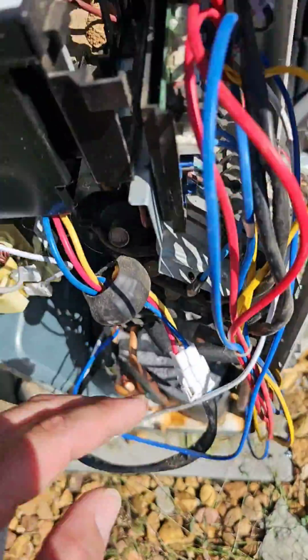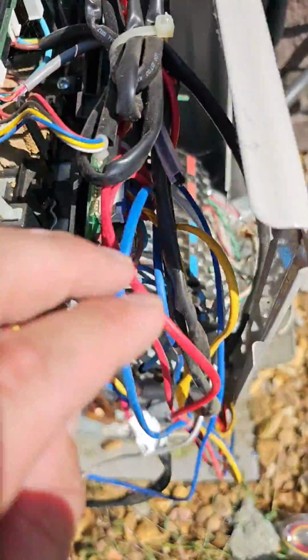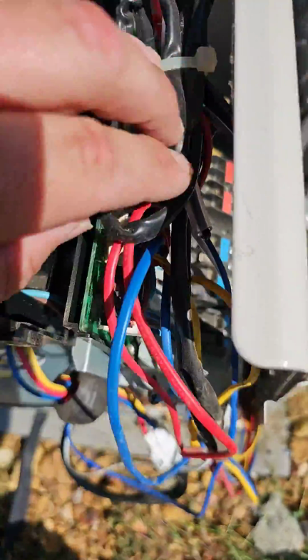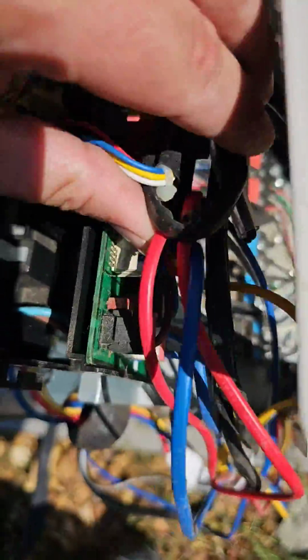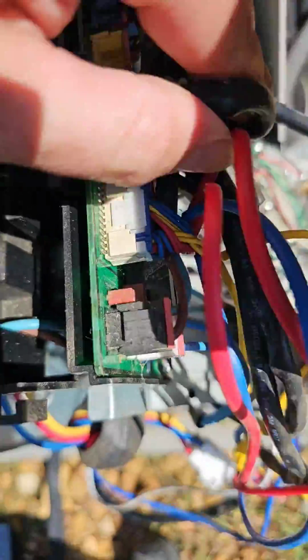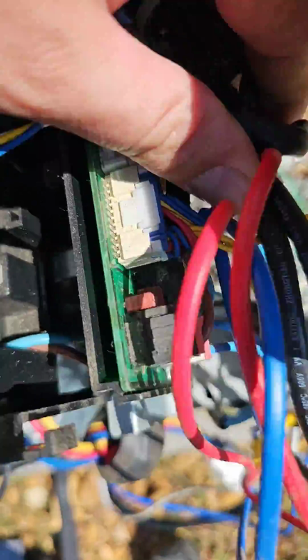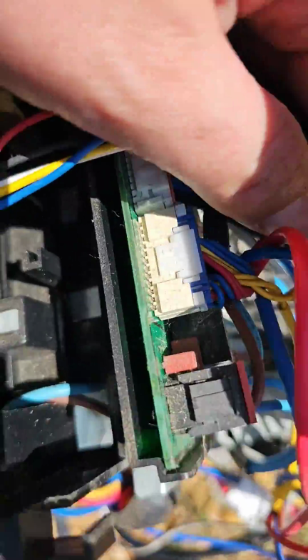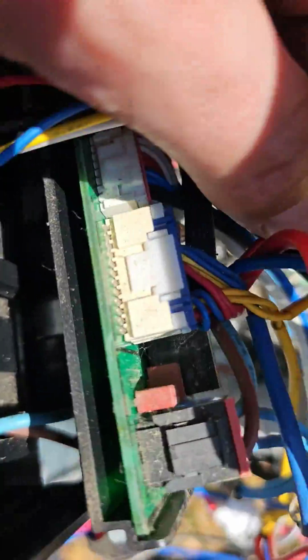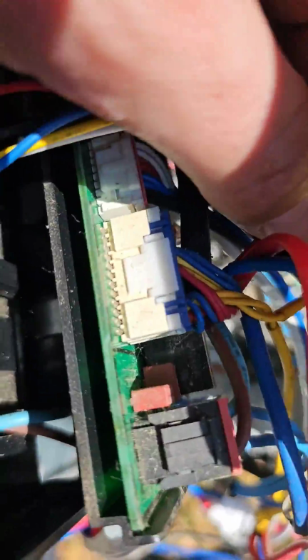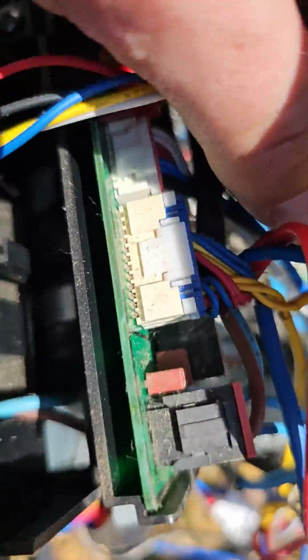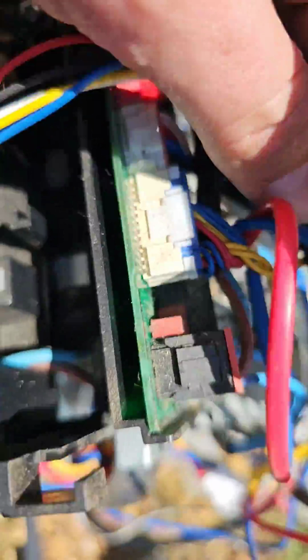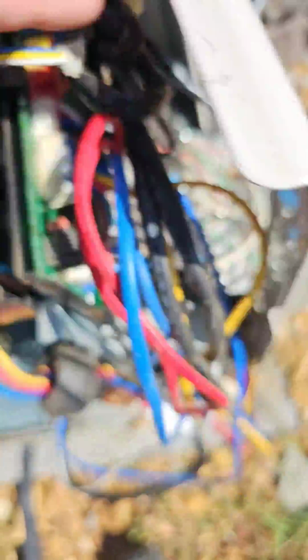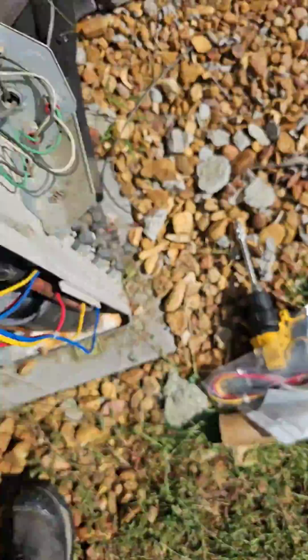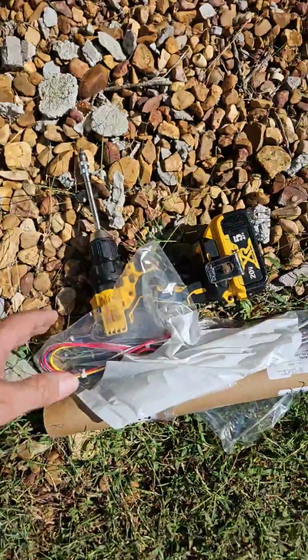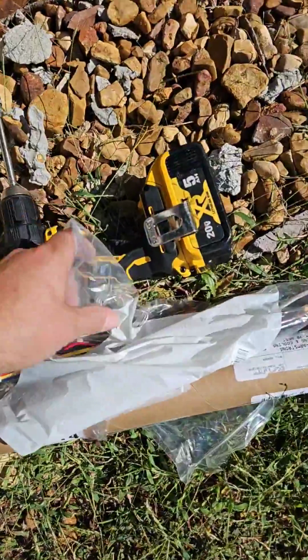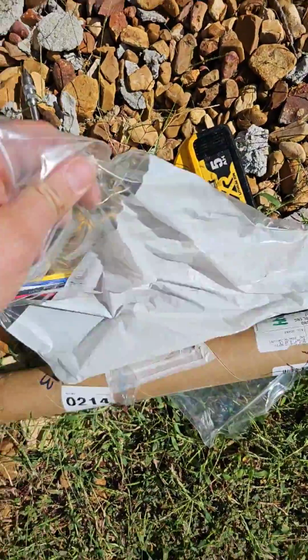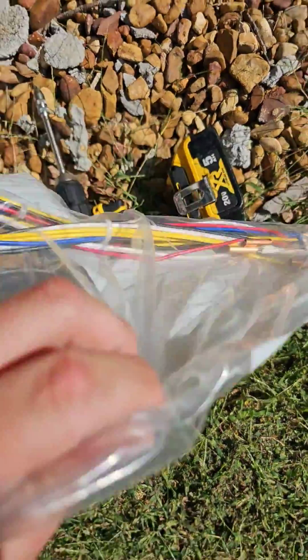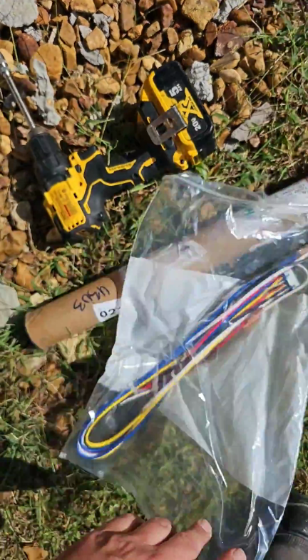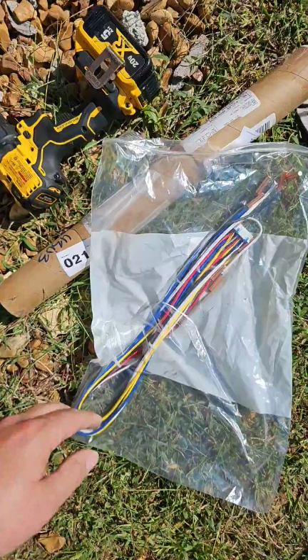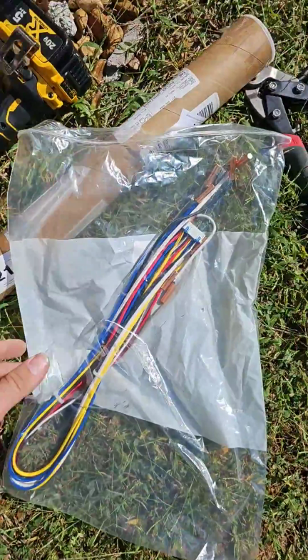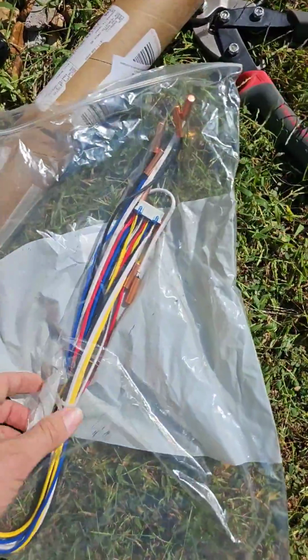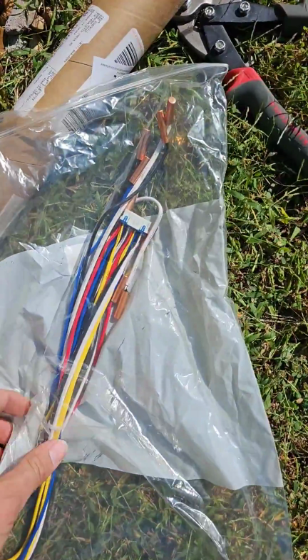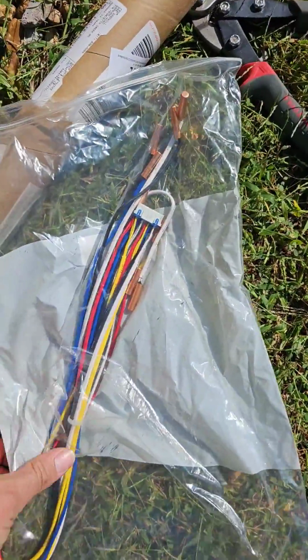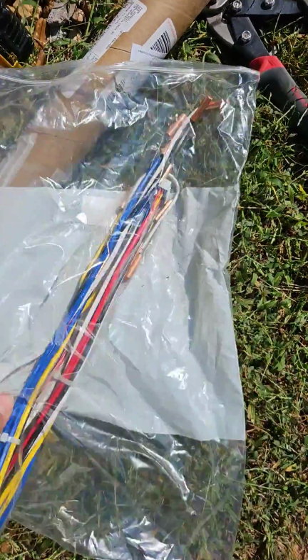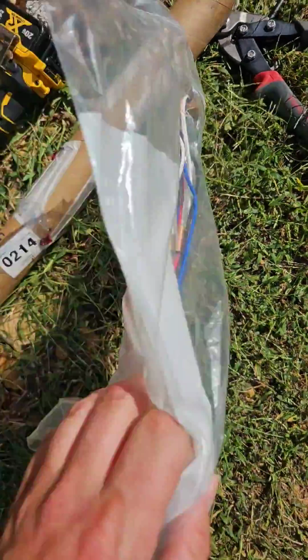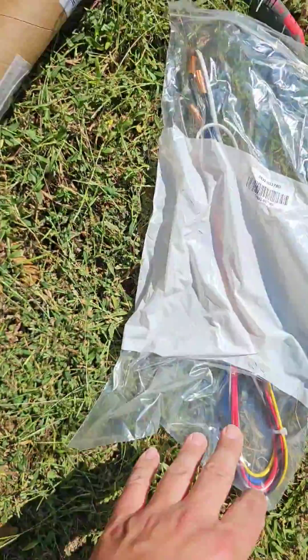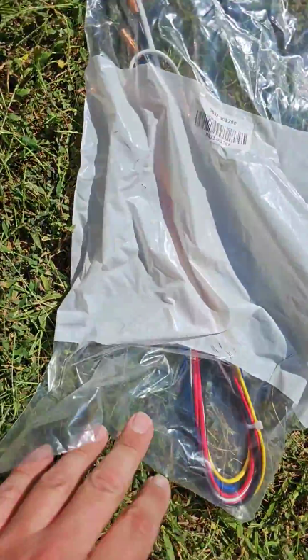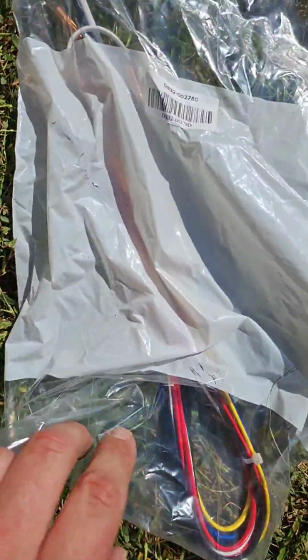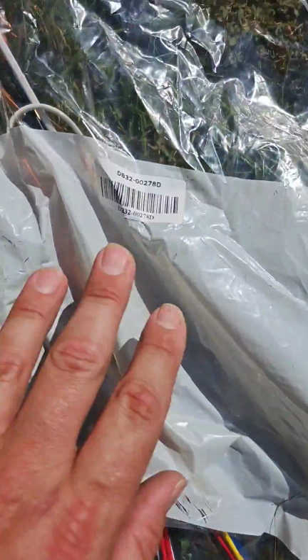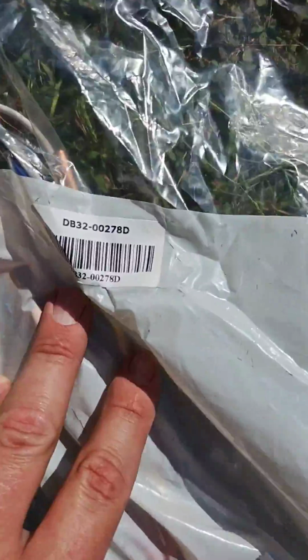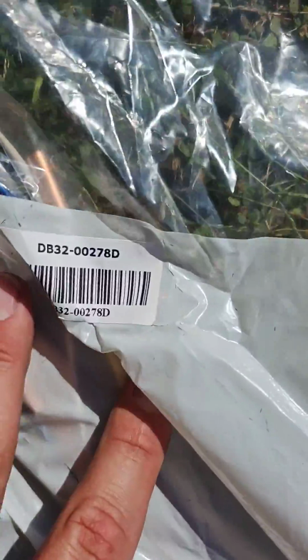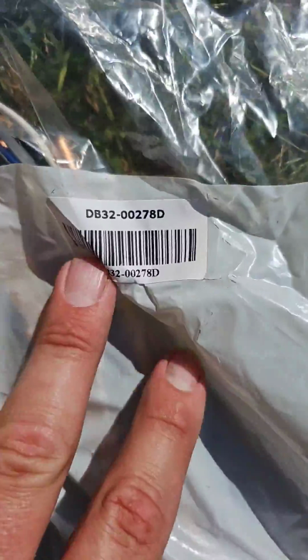The plug for those sensors is right here. The sensors come as an assembly — this is a whole assembly — and this is the part number right here.